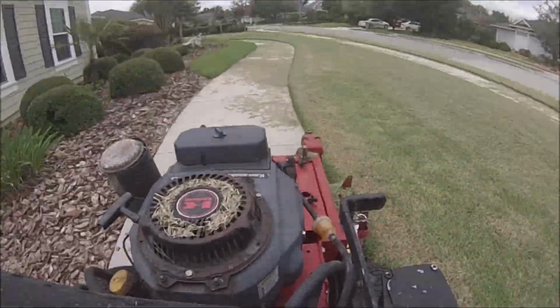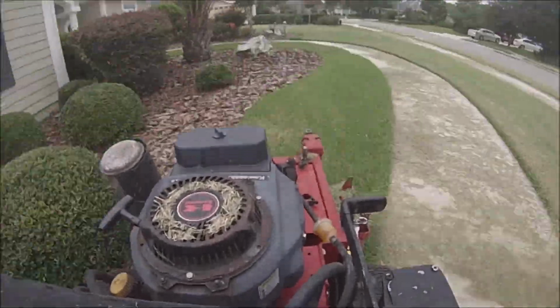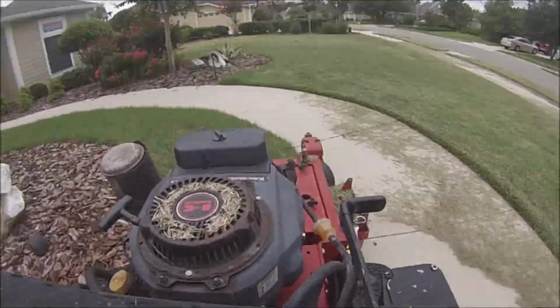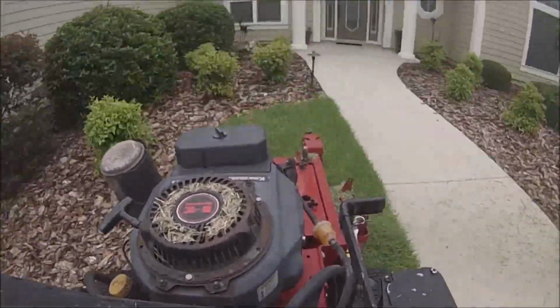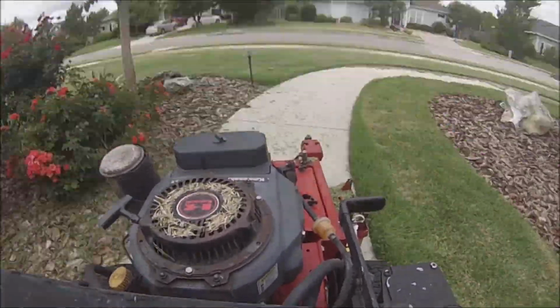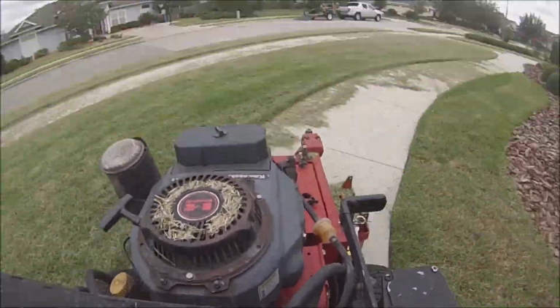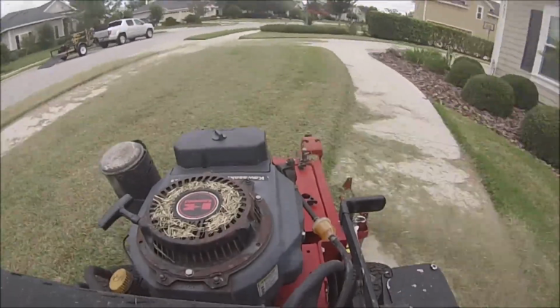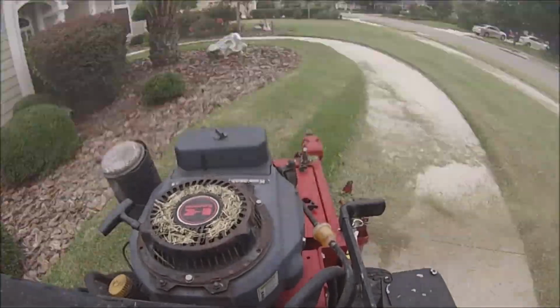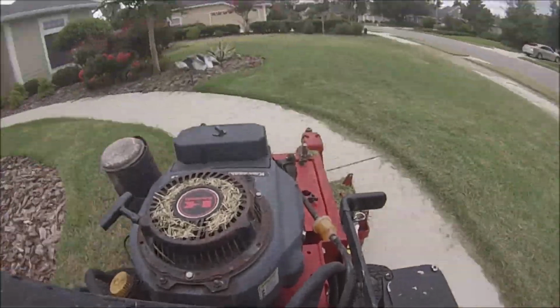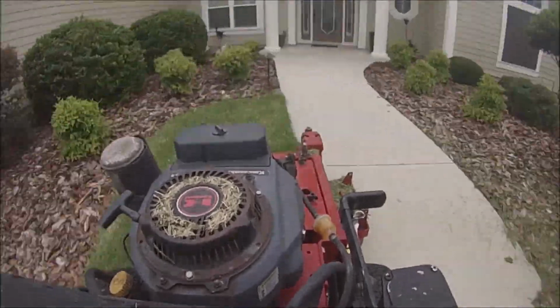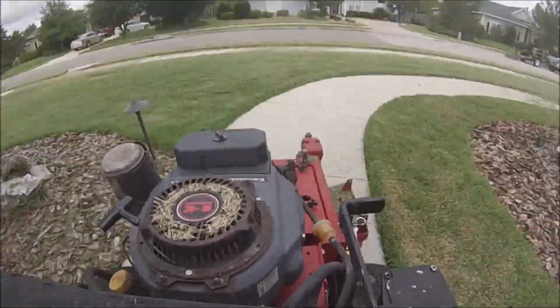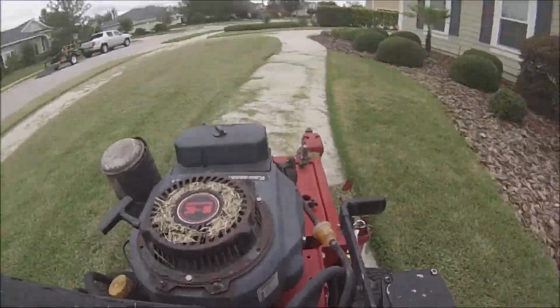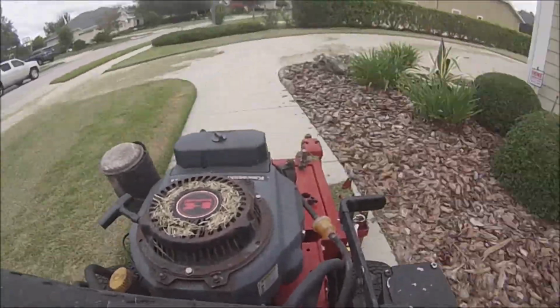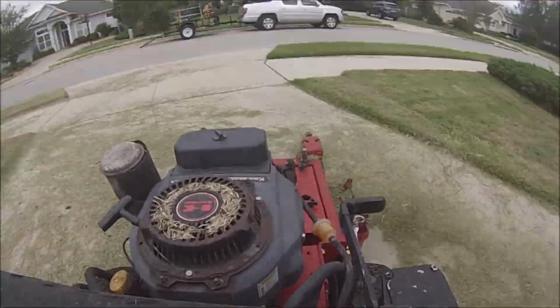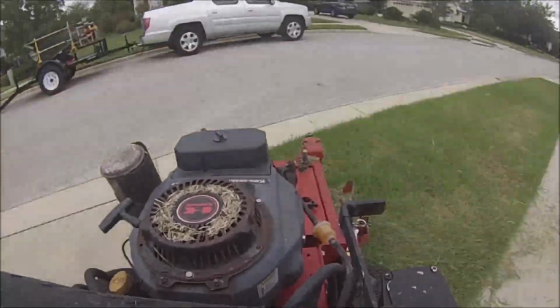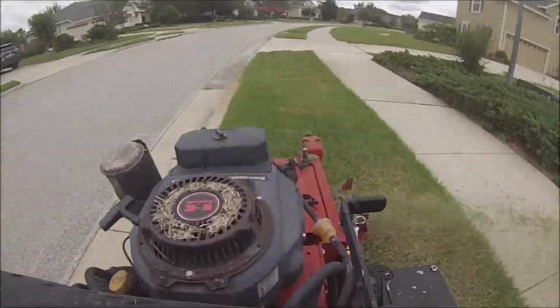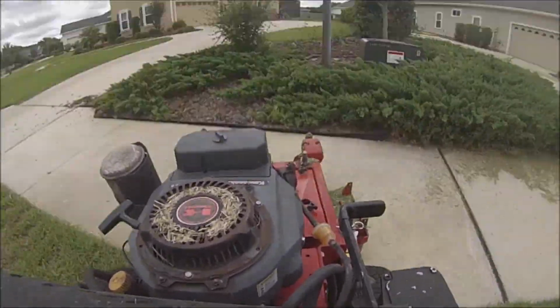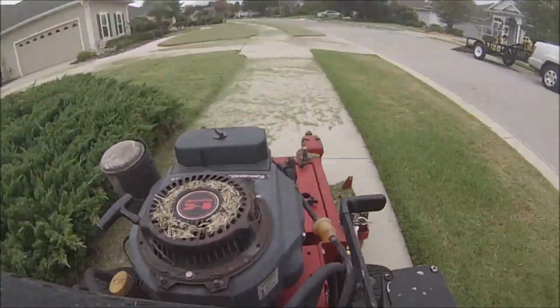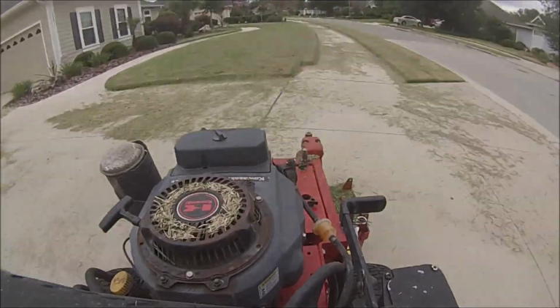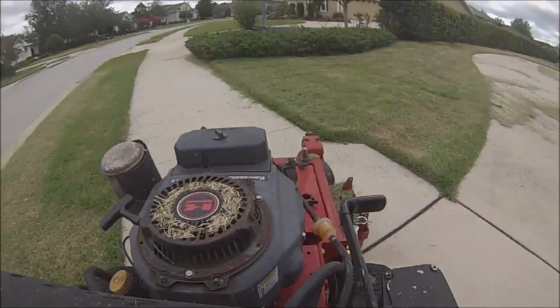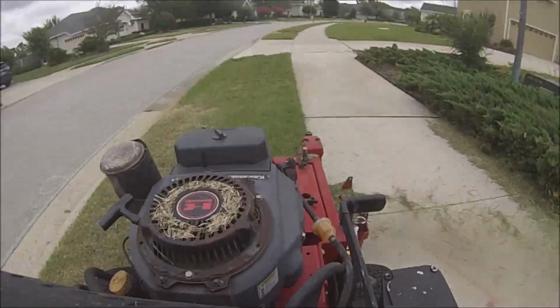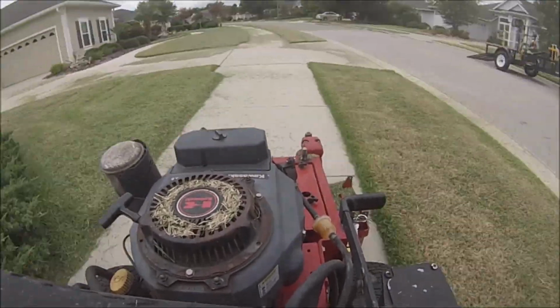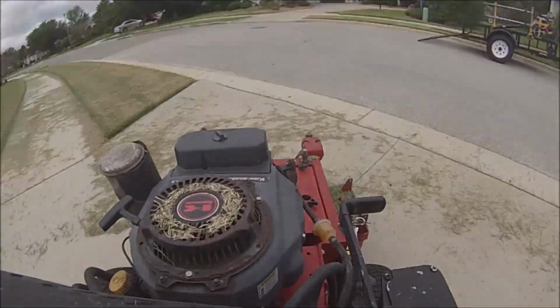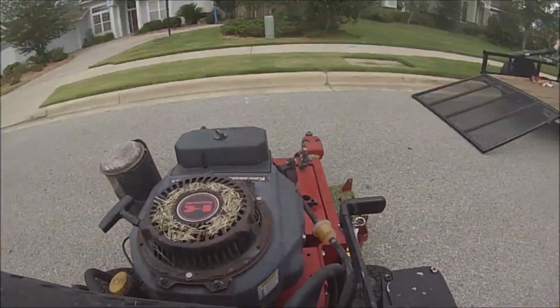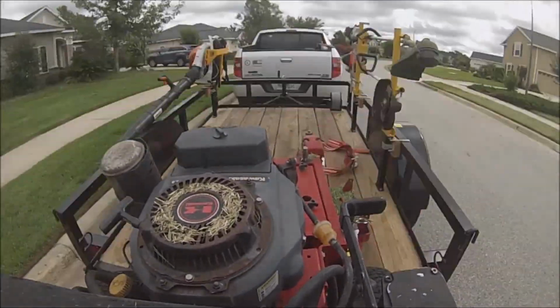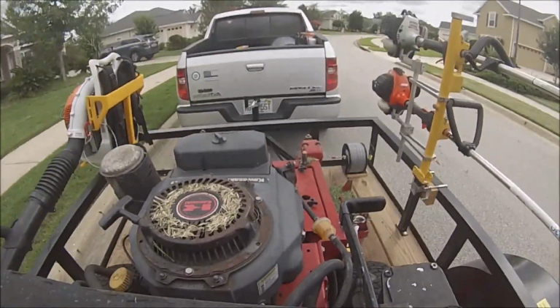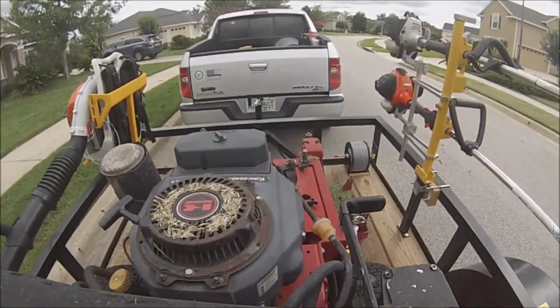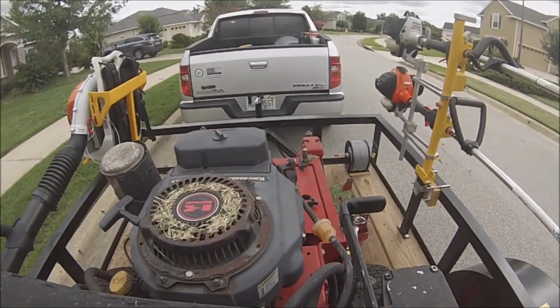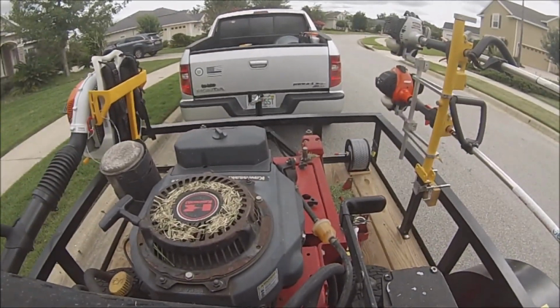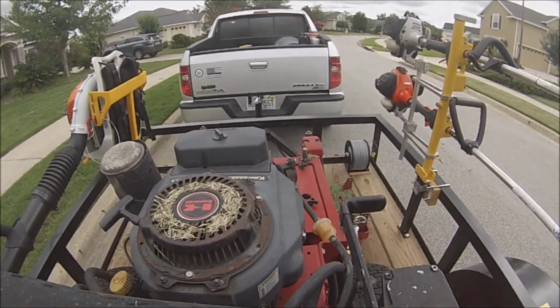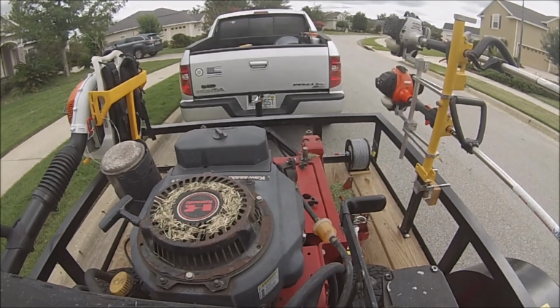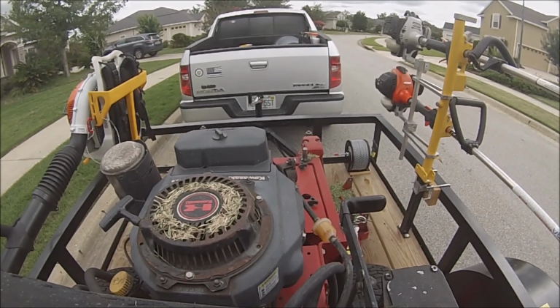That area right there is kind of difficult because you have to go around the grass several times to chop it up and not leave a huge pile of grass. I occasionally mow for the neighbor in that yard there as well.